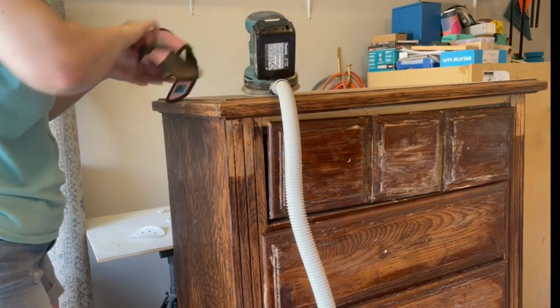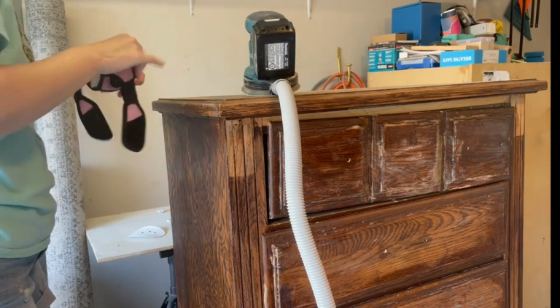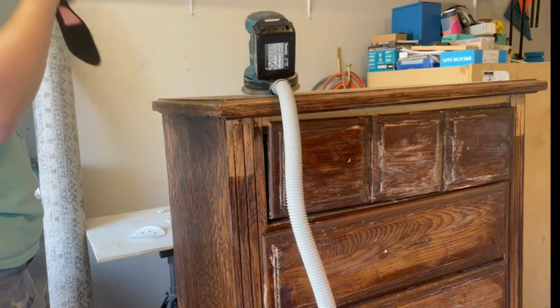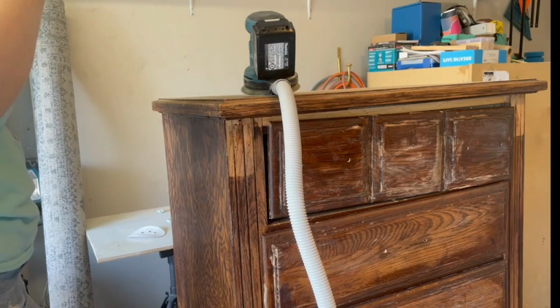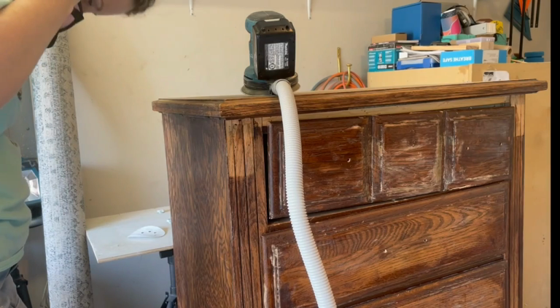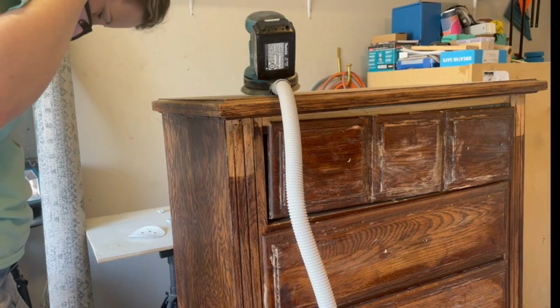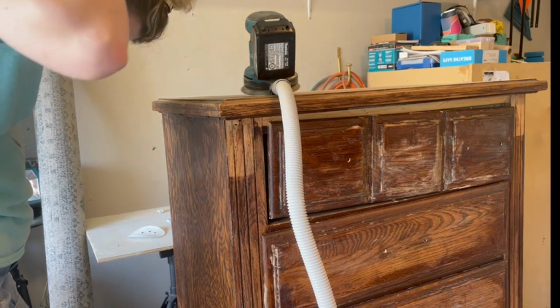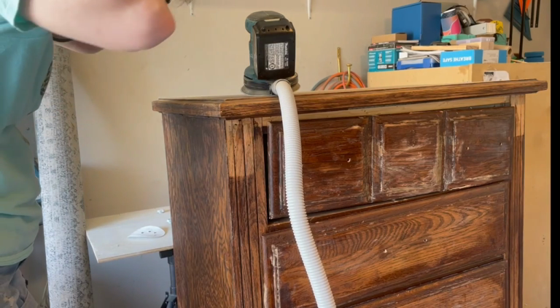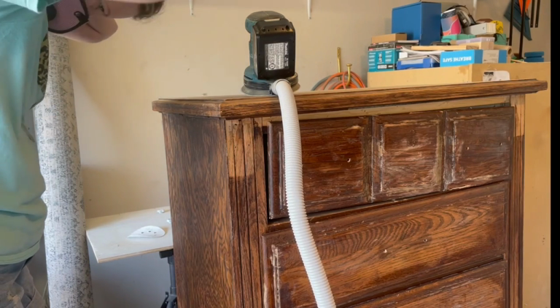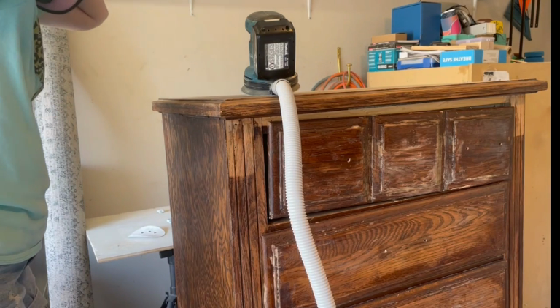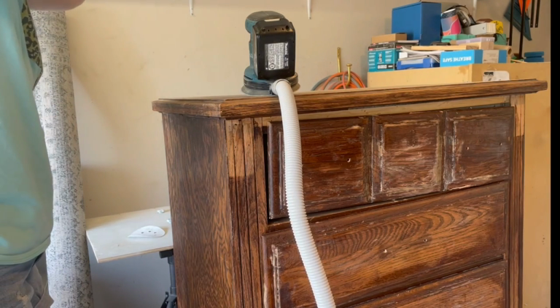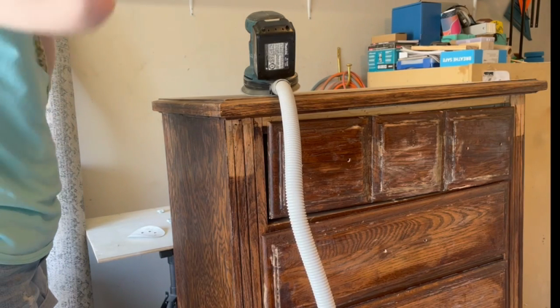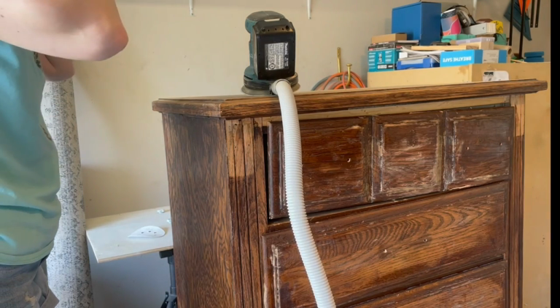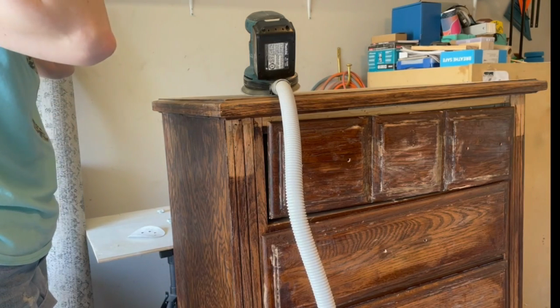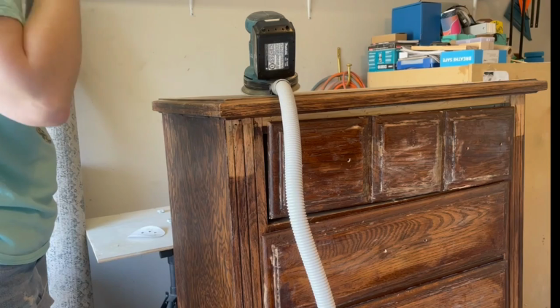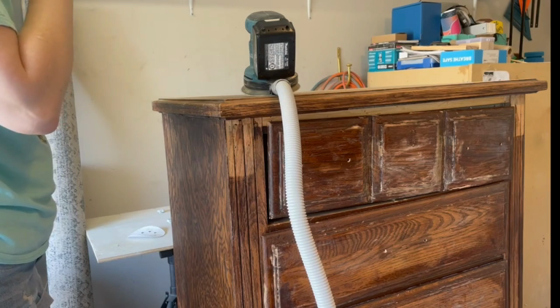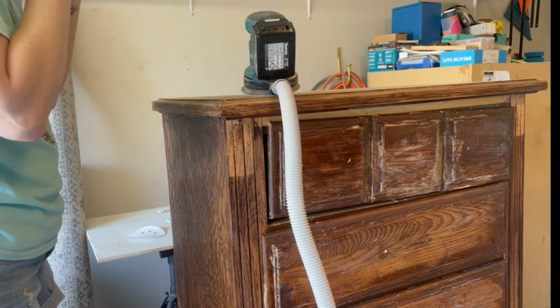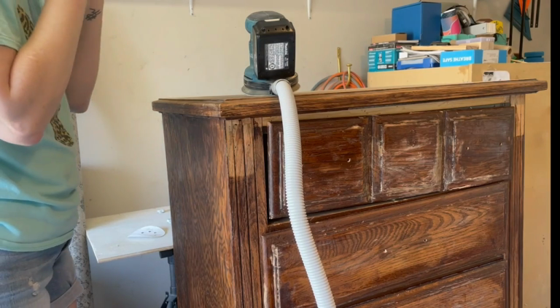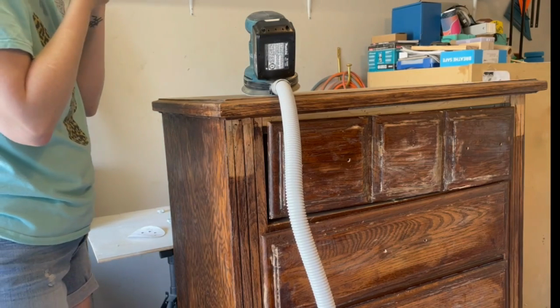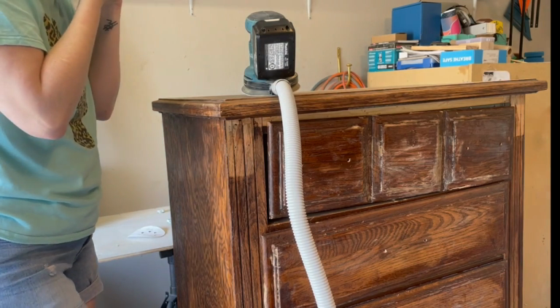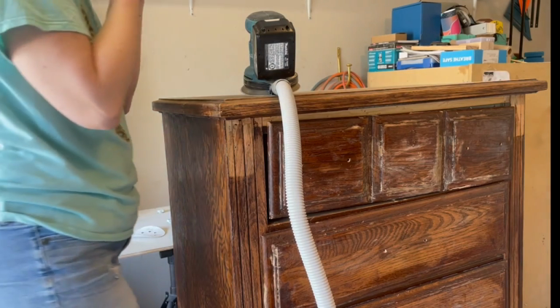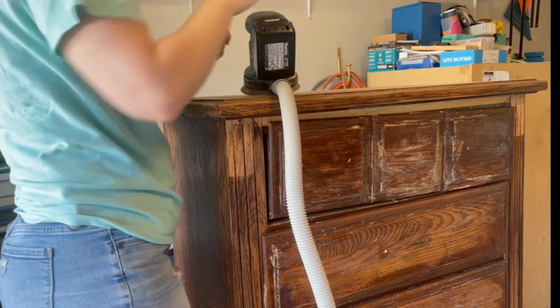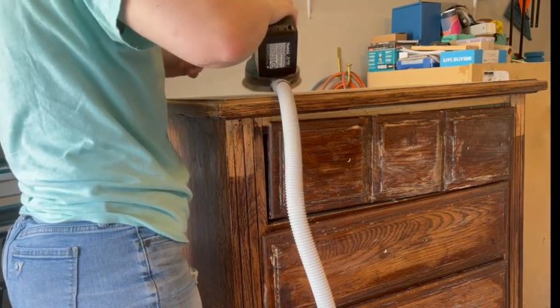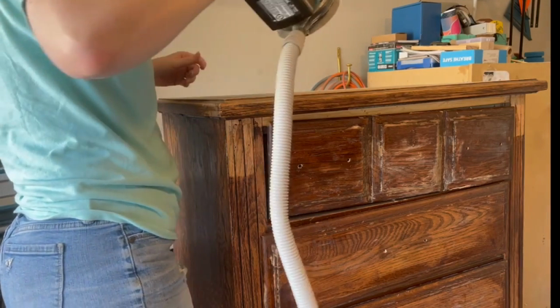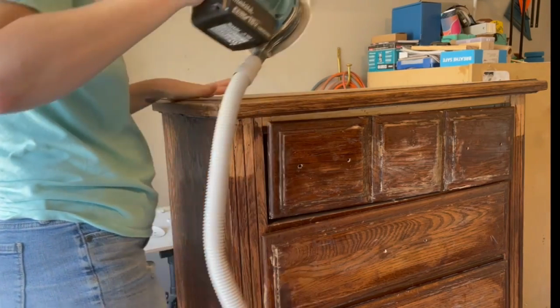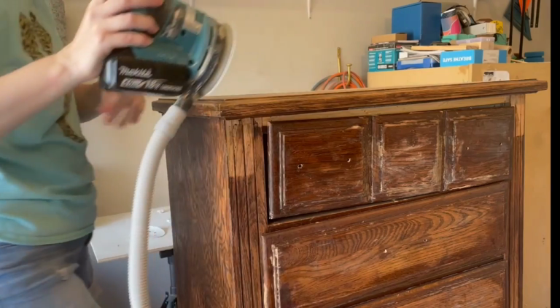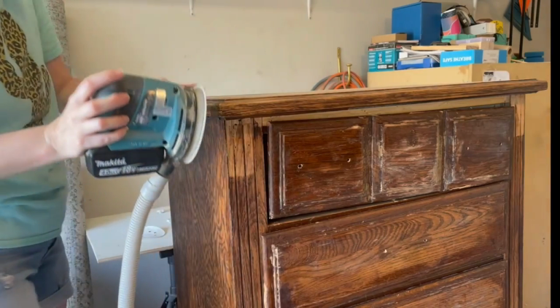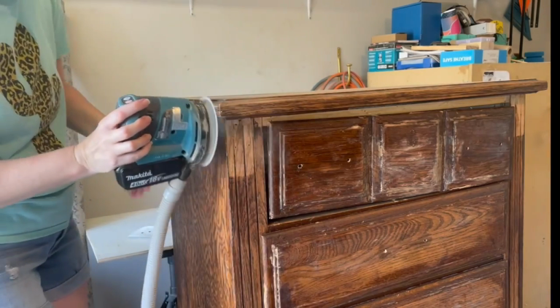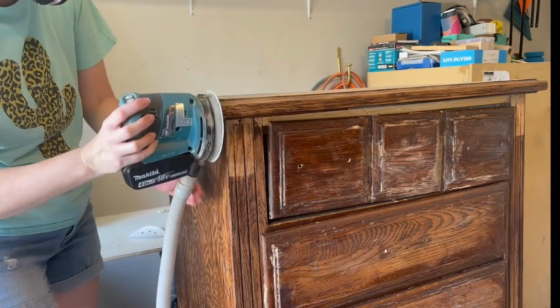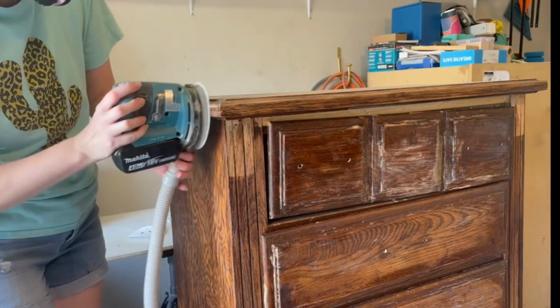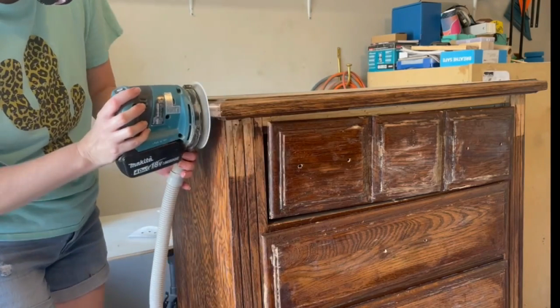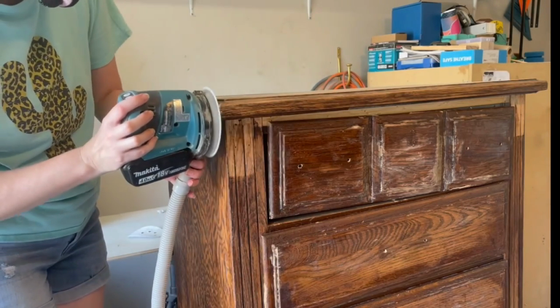I decided the best way to start tackling this was with my orbital sander. The finish on this is failing and even though the furniture stripper is really going to gunk up a whole lot of my sanding pads, I think that this is going to be my quickest option at this point.